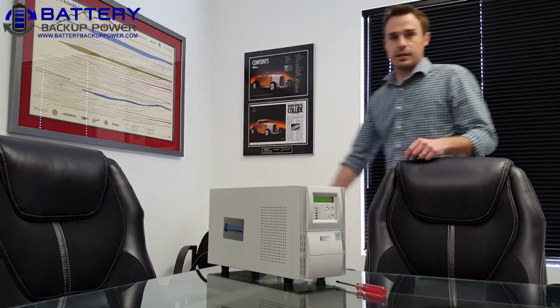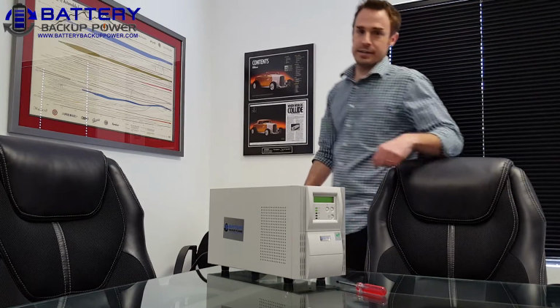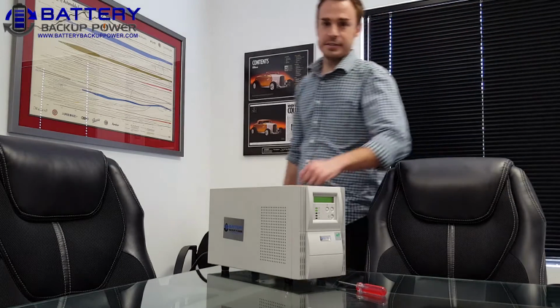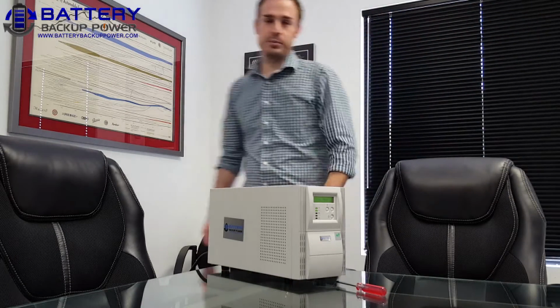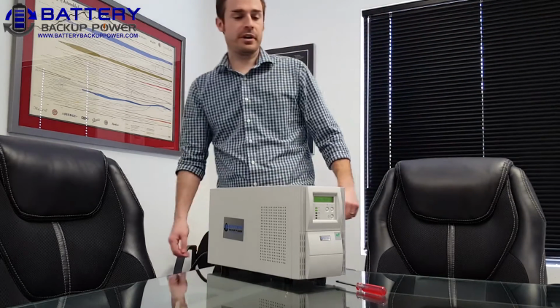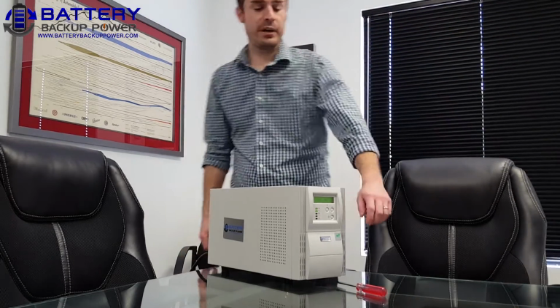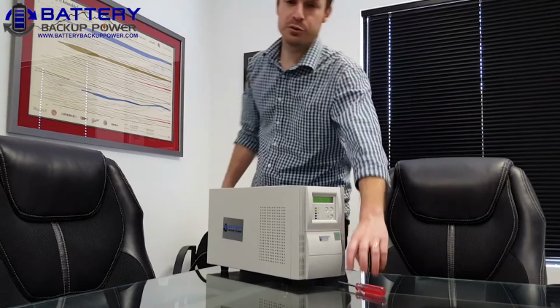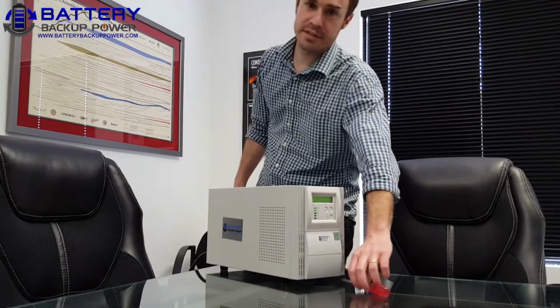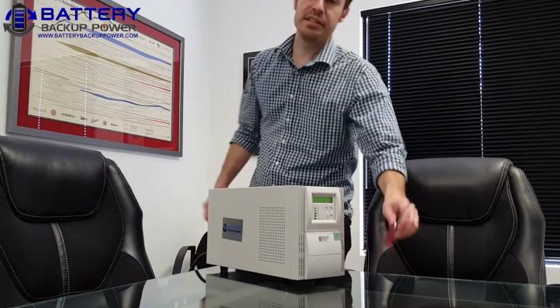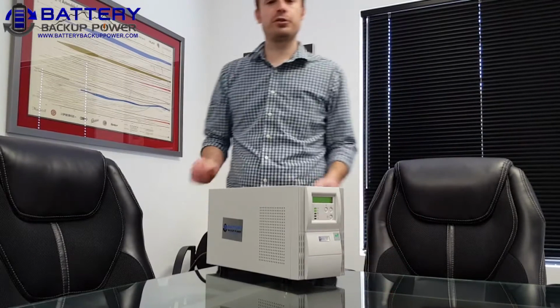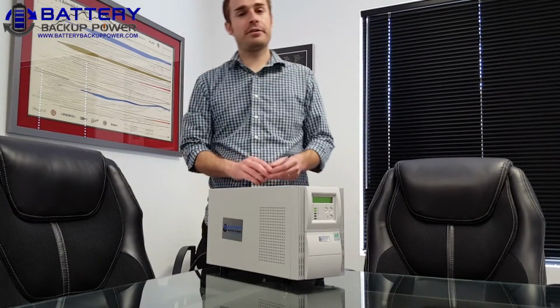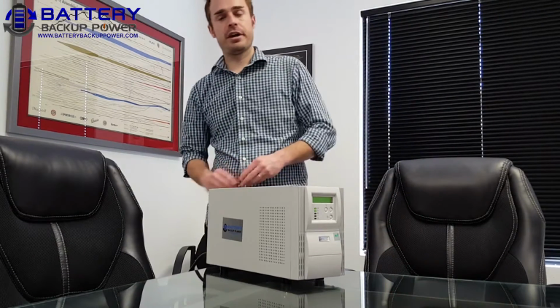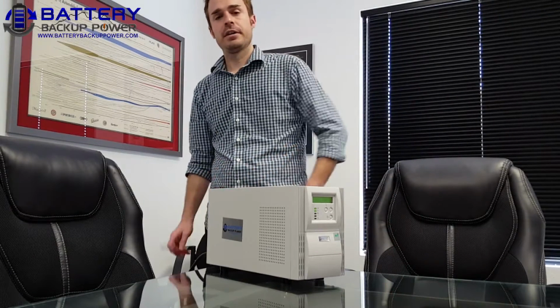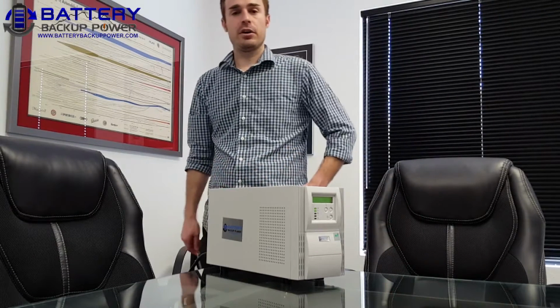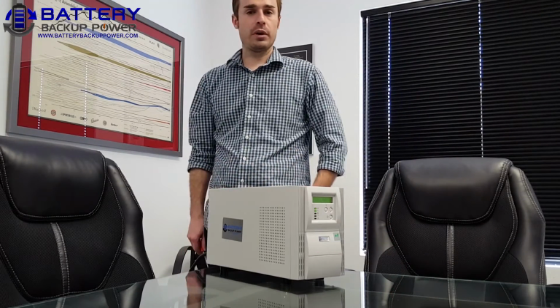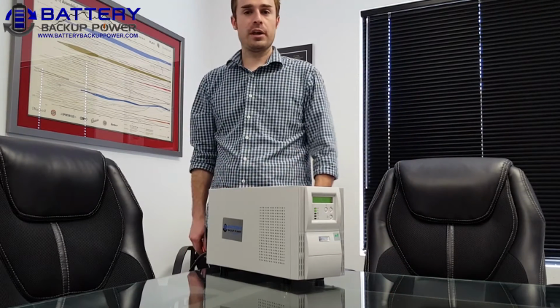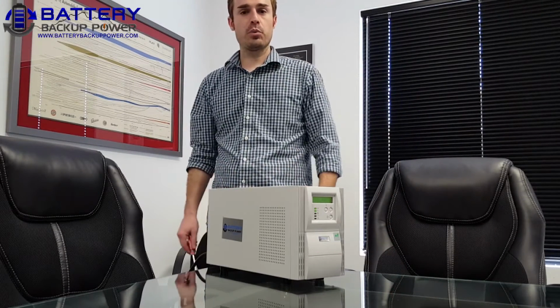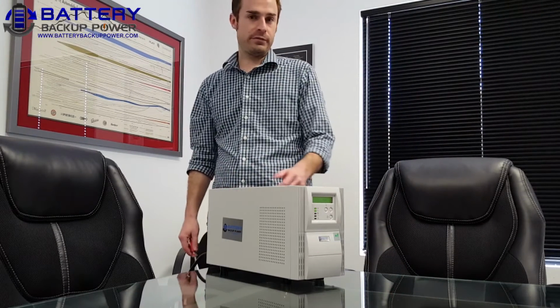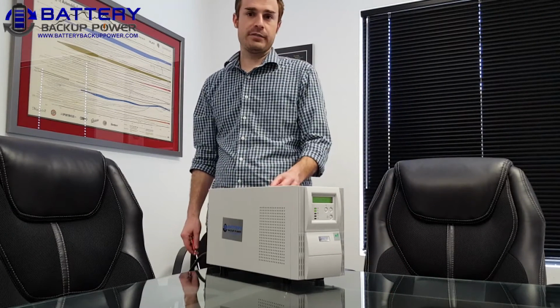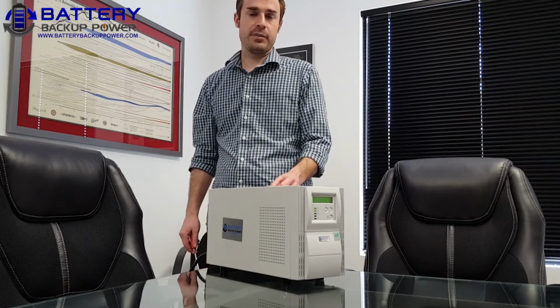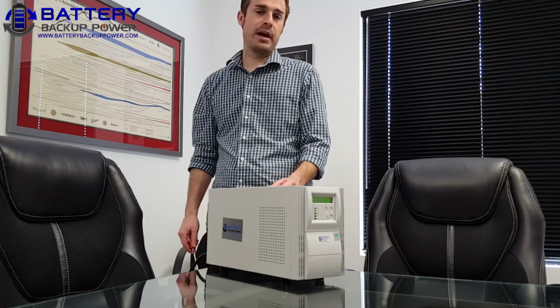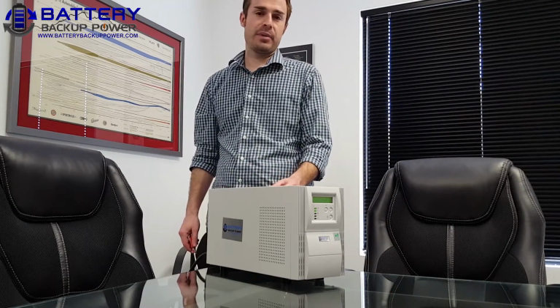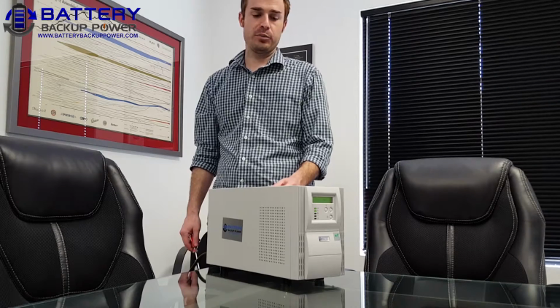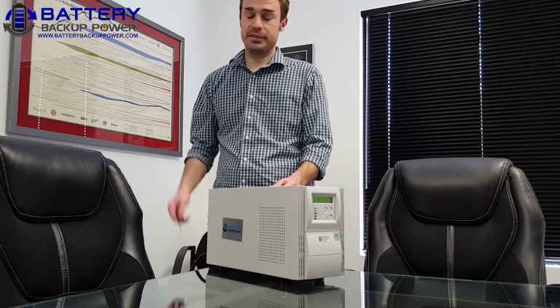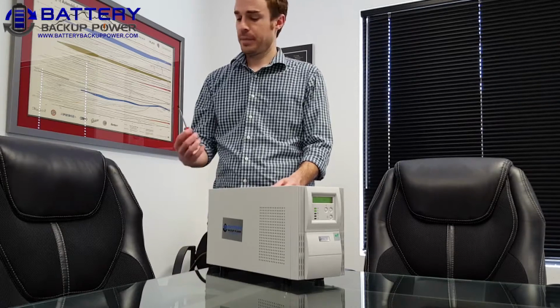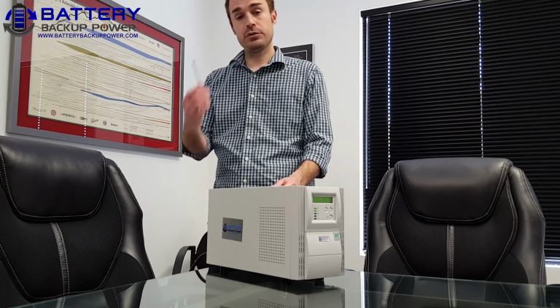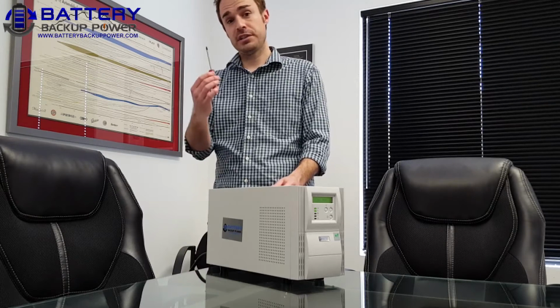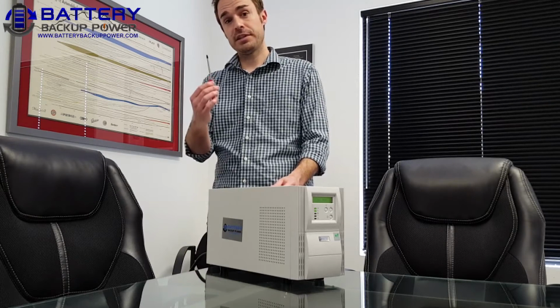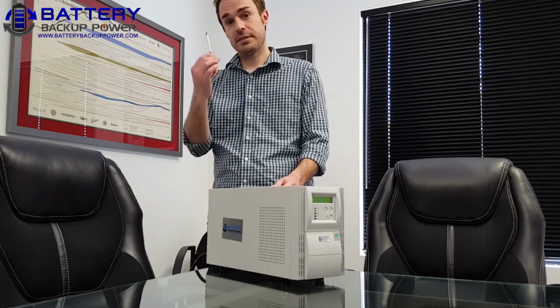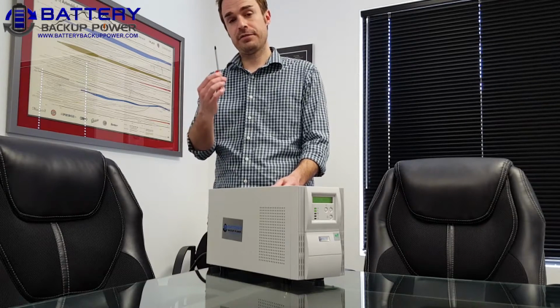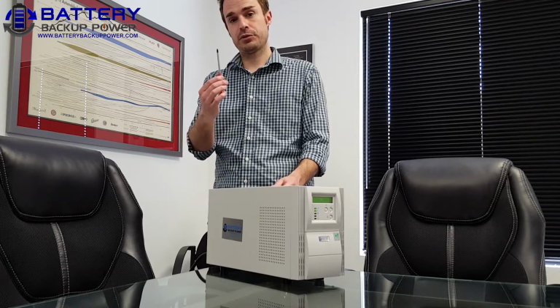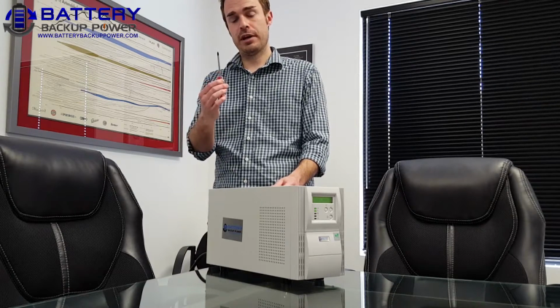Hi, today we'll be talking about how to replace the internal battery tray on a 1 and 1.5 battery backup power UPS. All you'll need to complete this is a Phillips screwdriver.